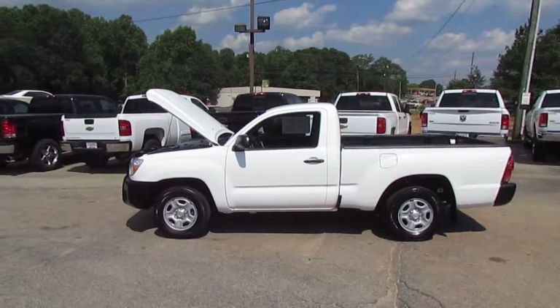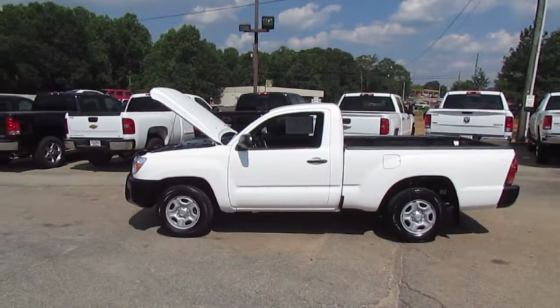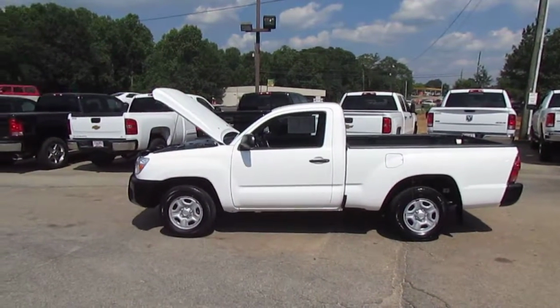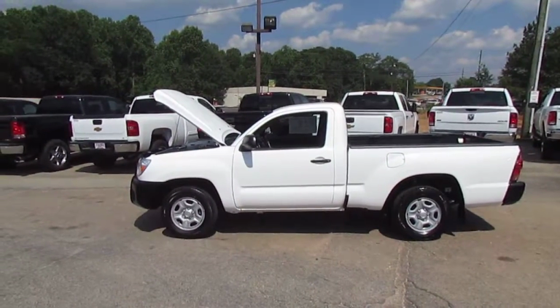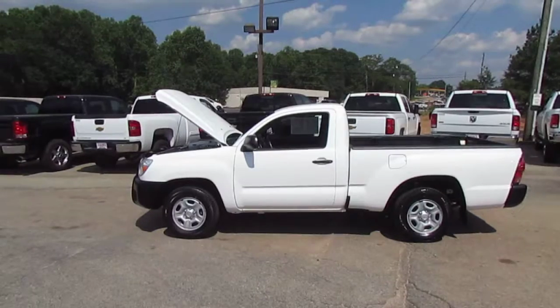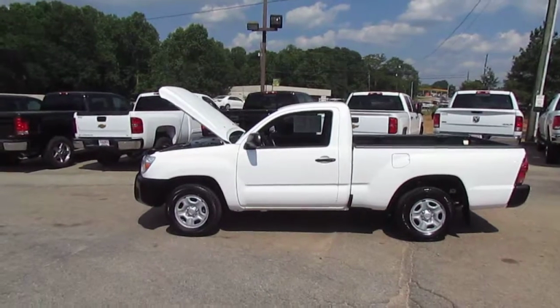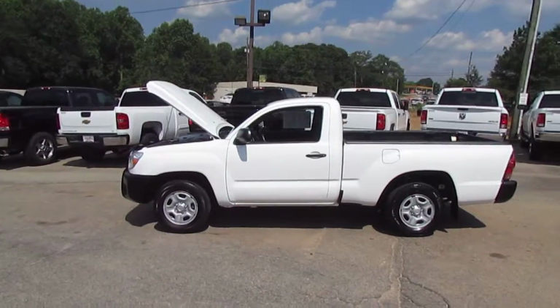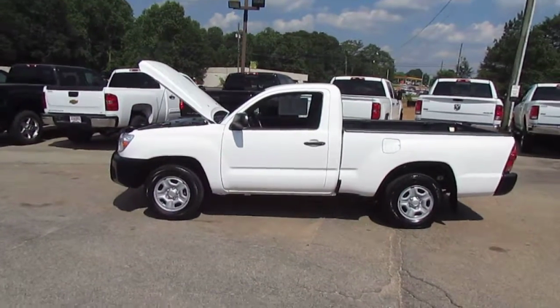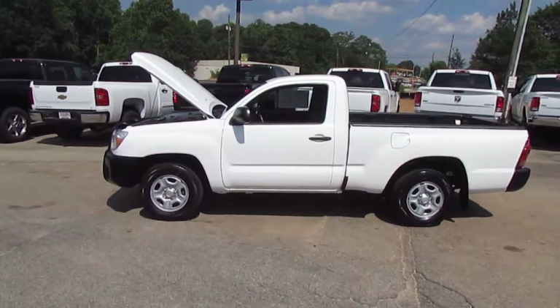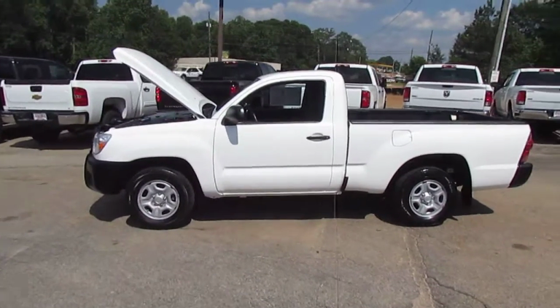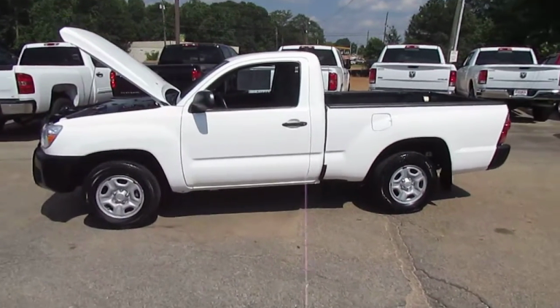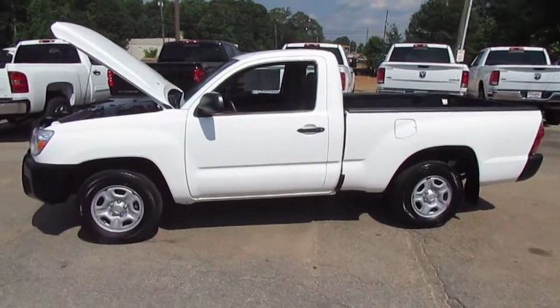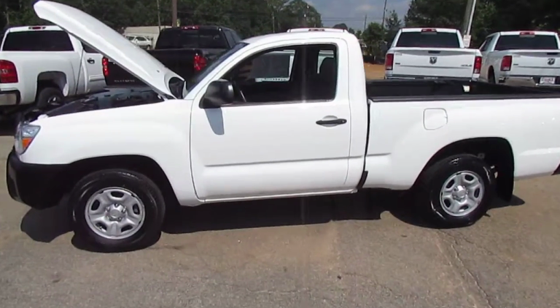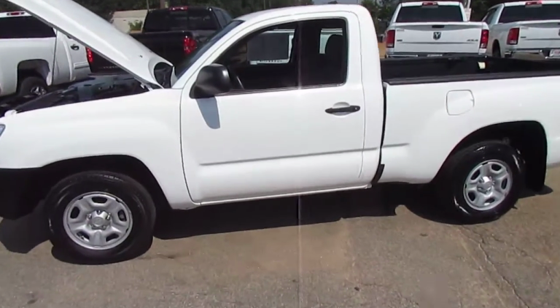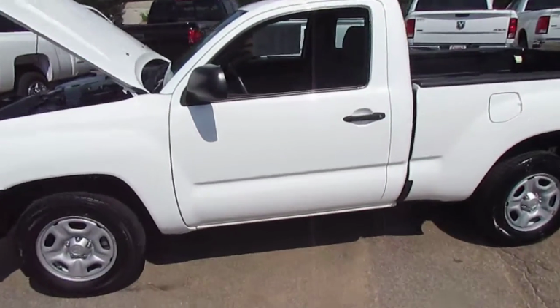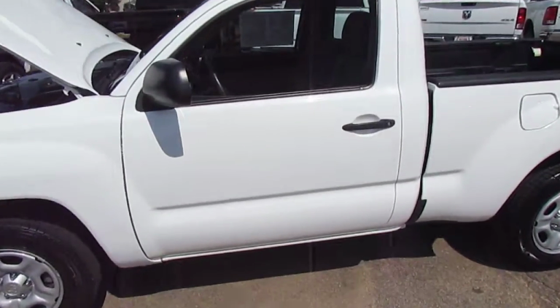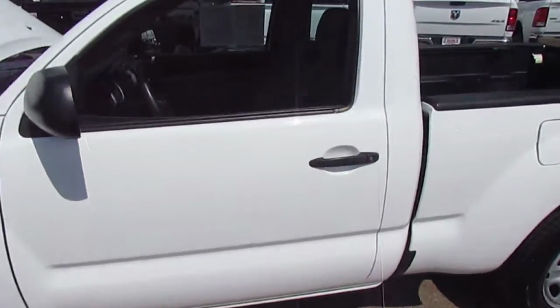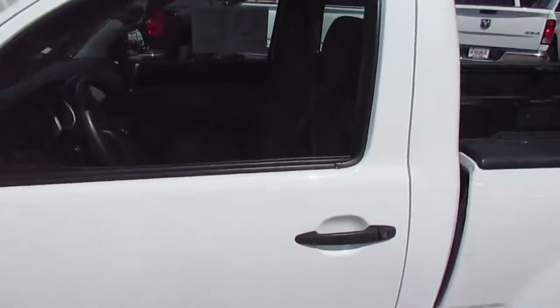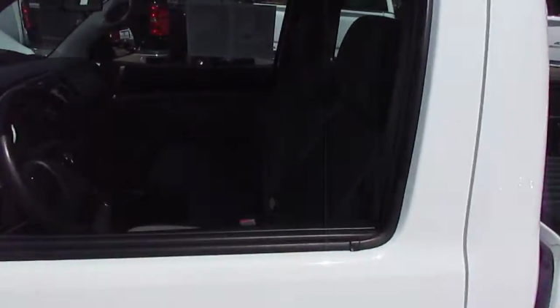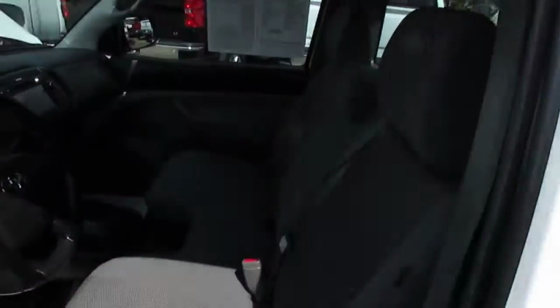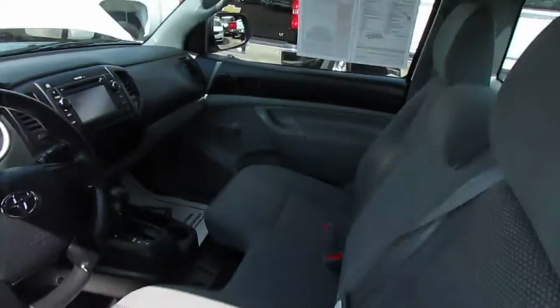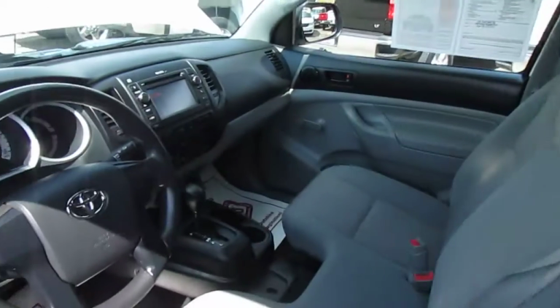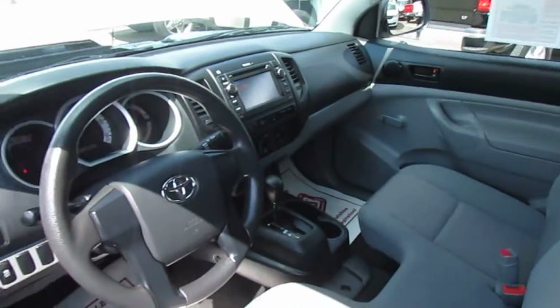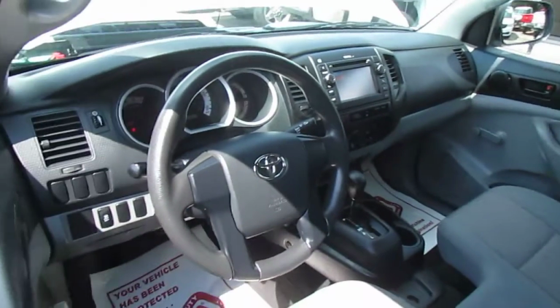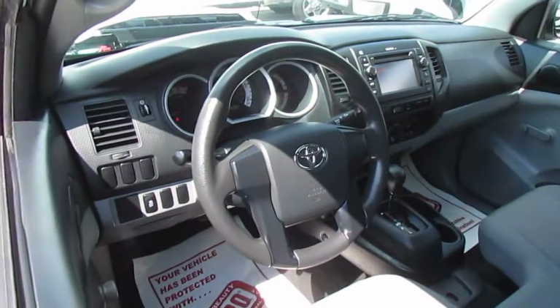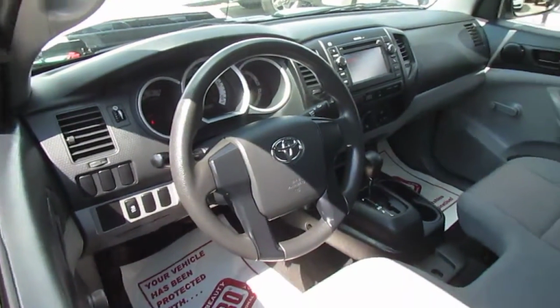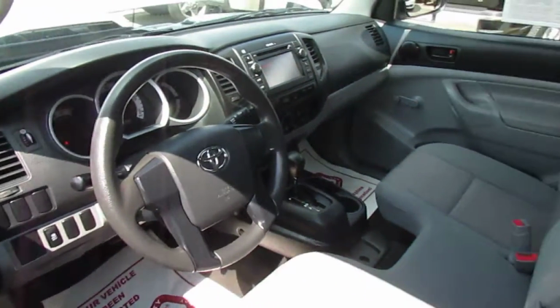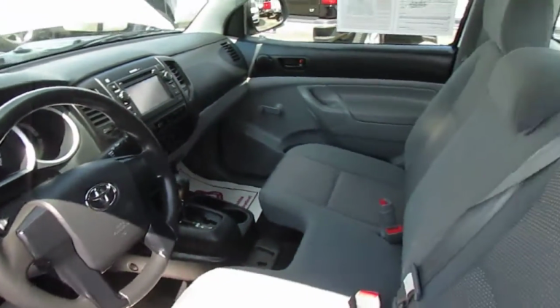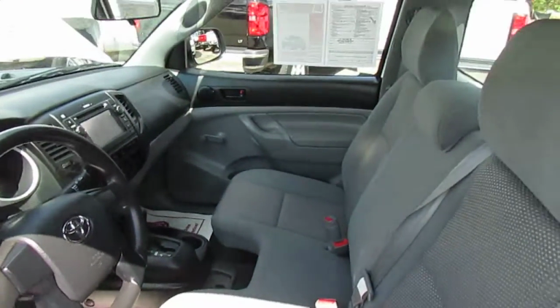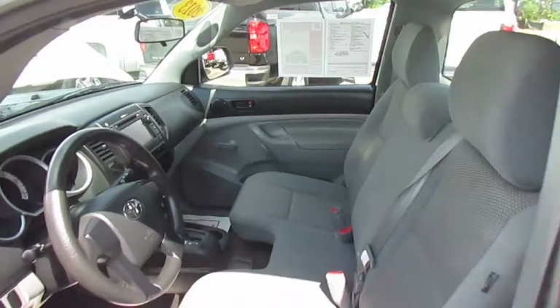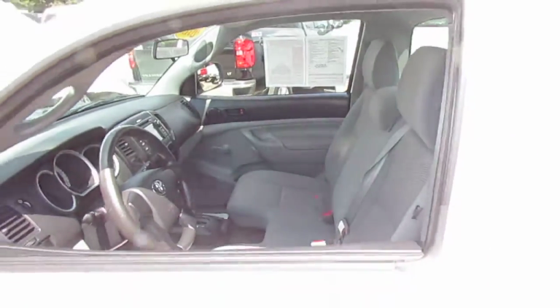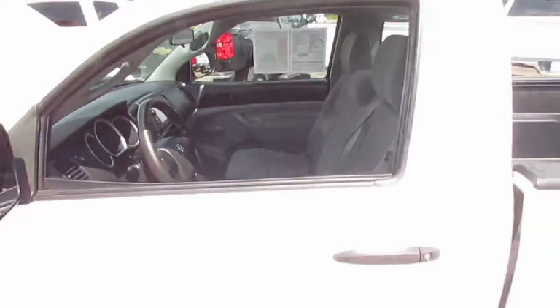This is a 2013 Toyota Tacoma, clean inside and out. It has AM/FM/CD, and the inside's in real nice shape.